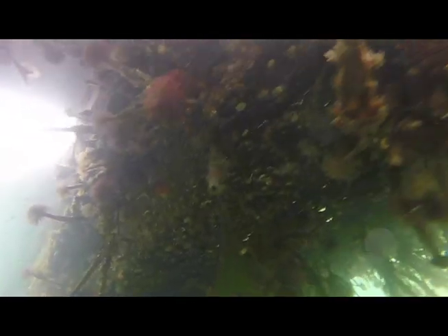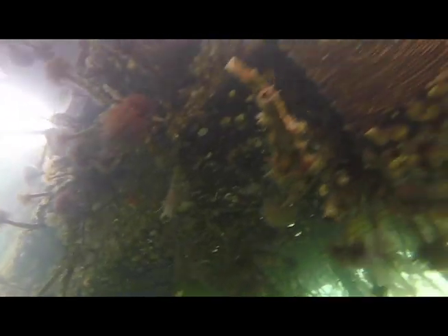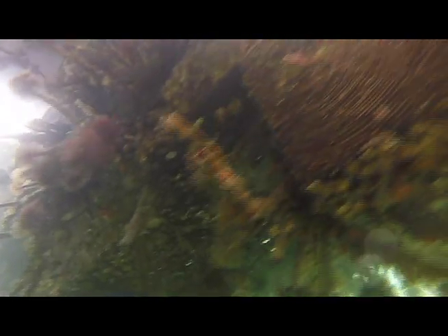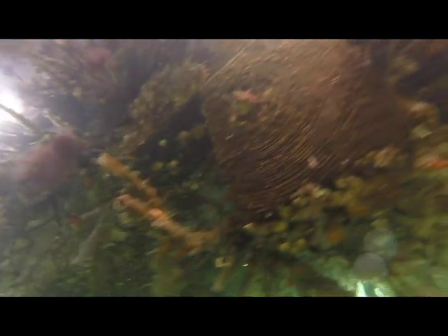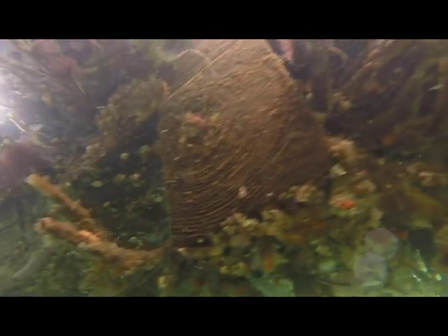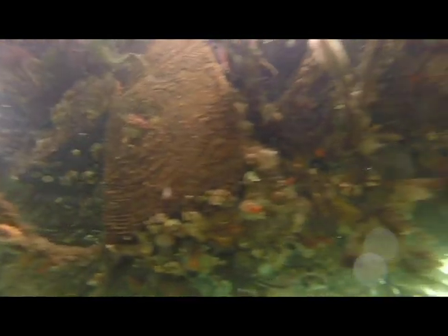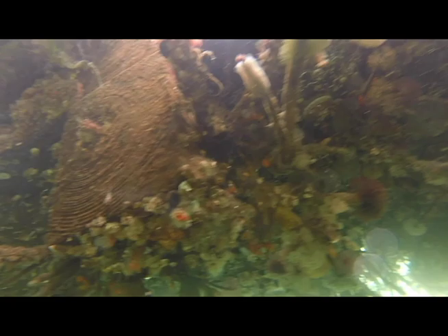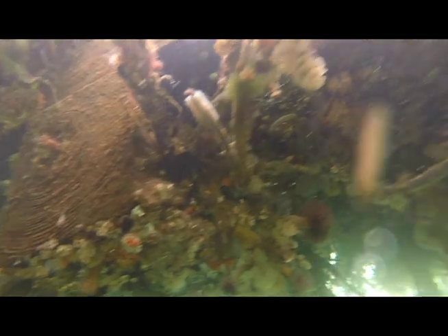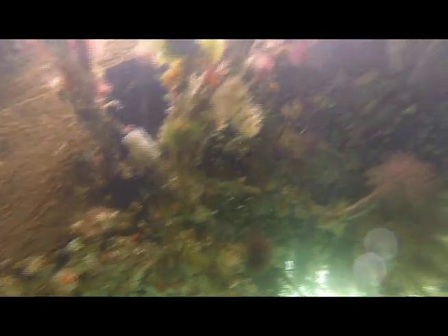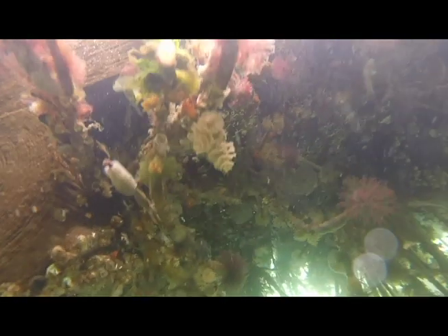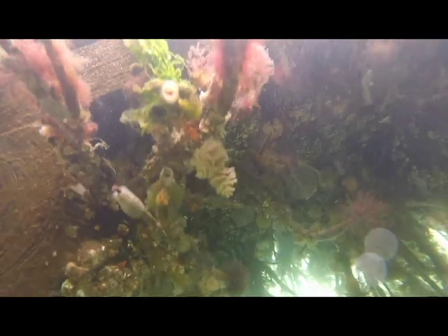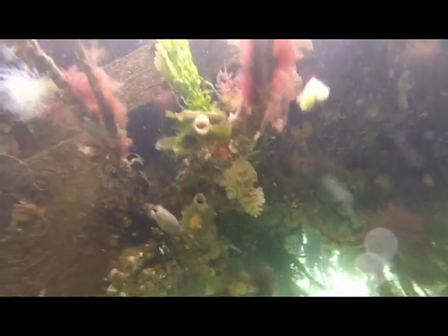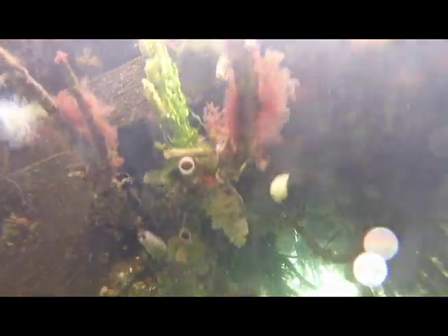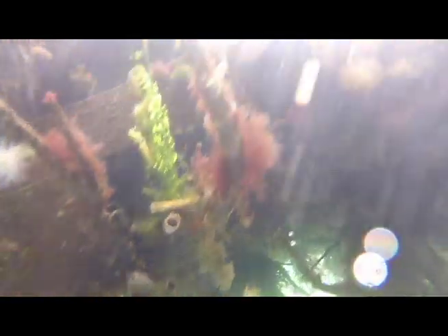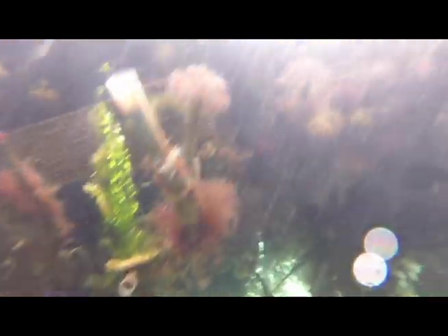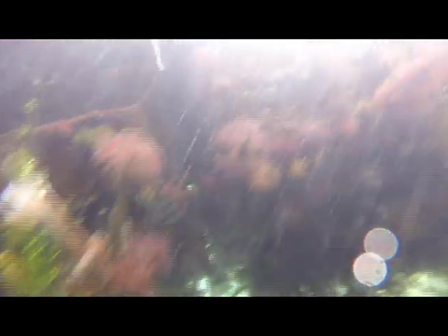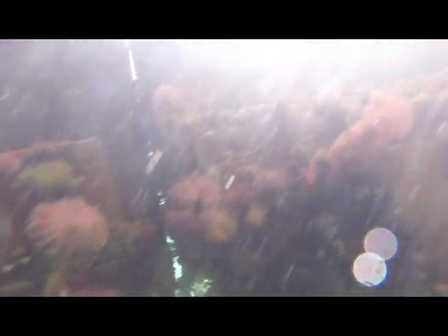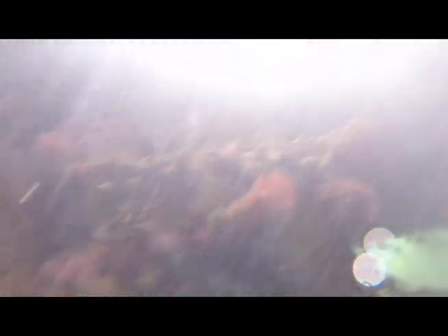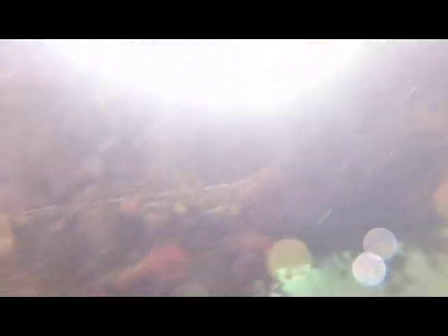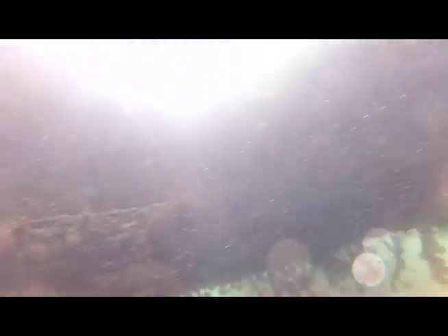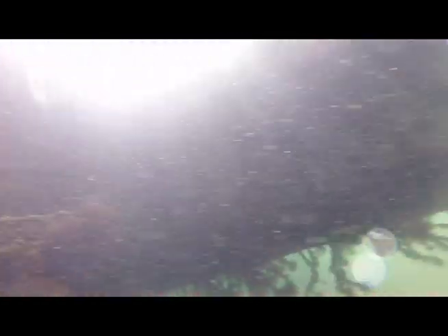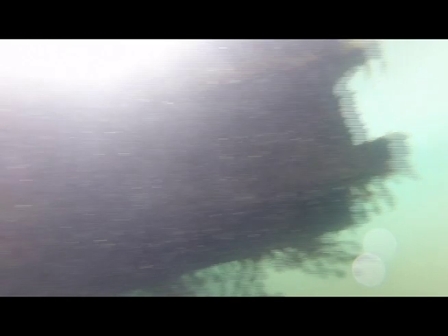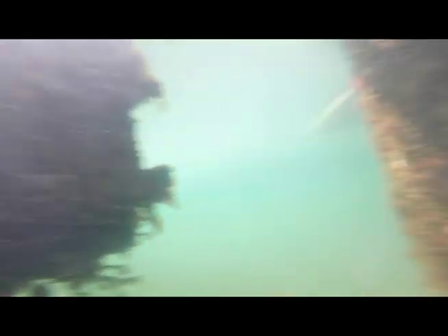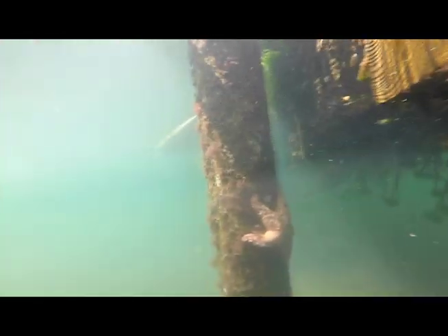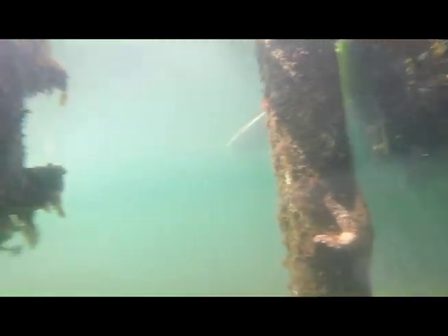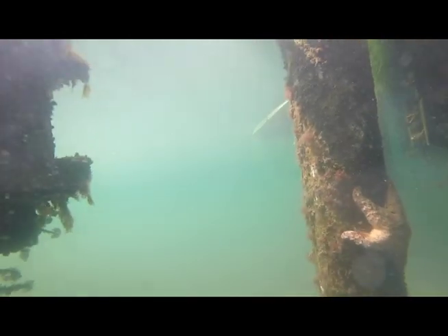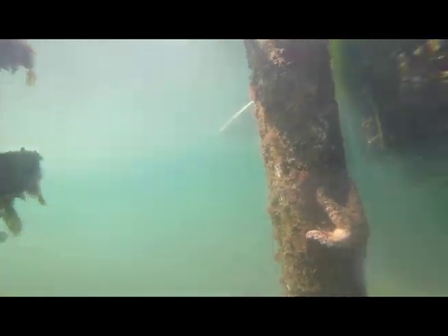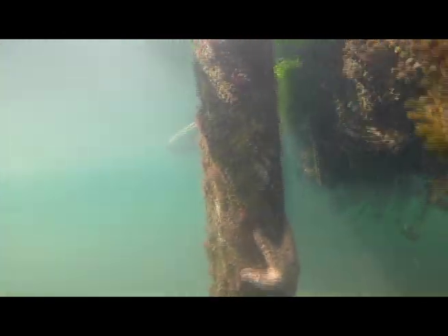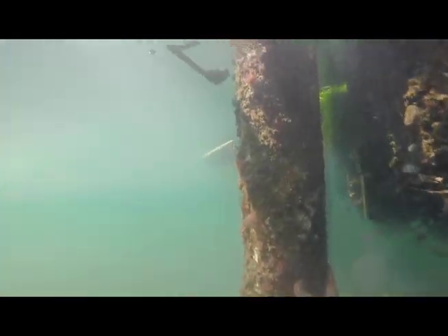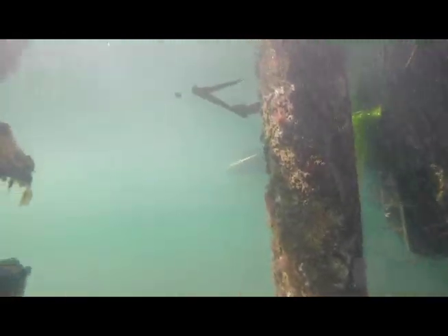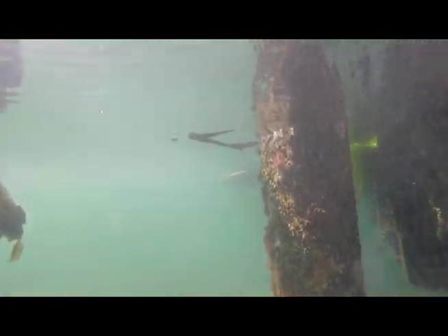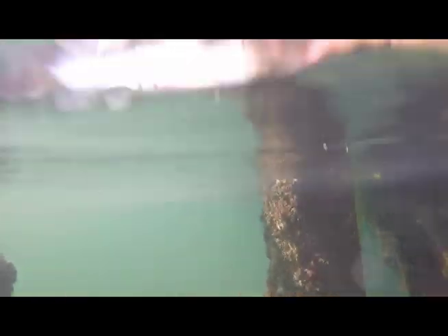Measuring turbidity gives us an indication of the water clarity. For the Puget Sound, turbidity is a great way to assess how much primary production or plankton might be present in the water.